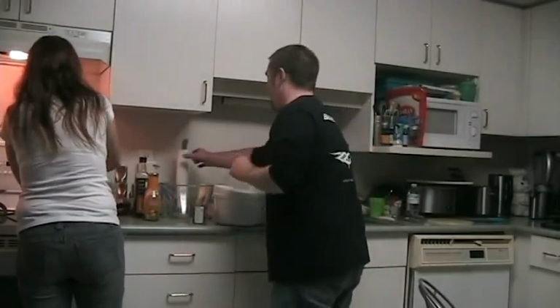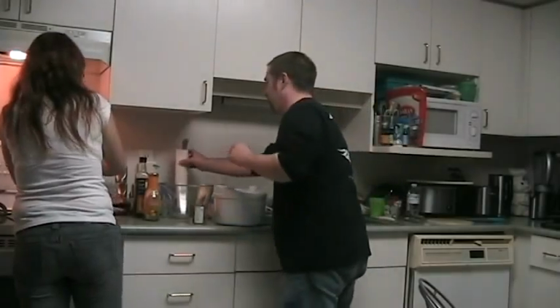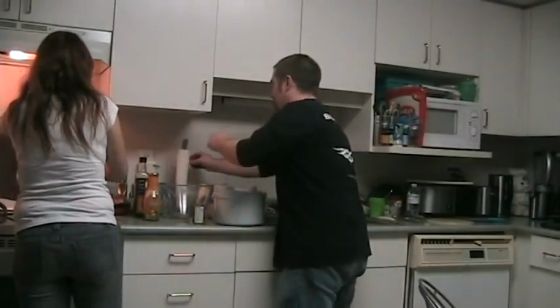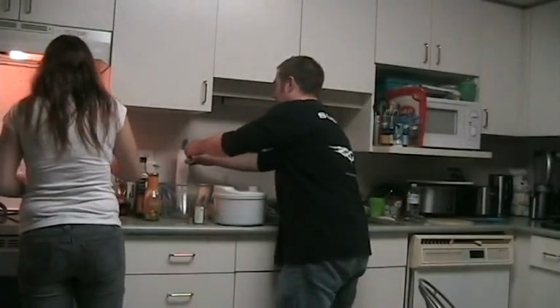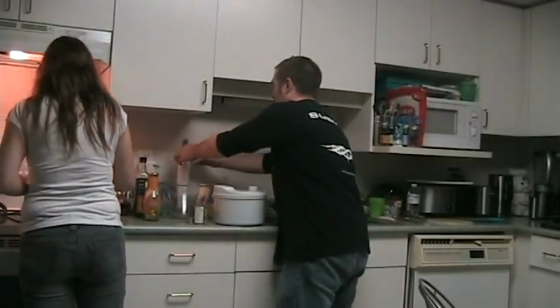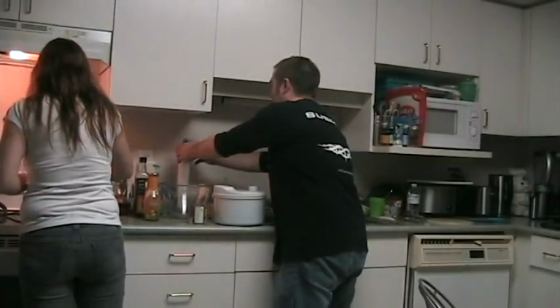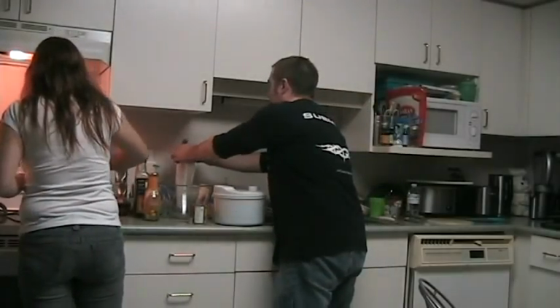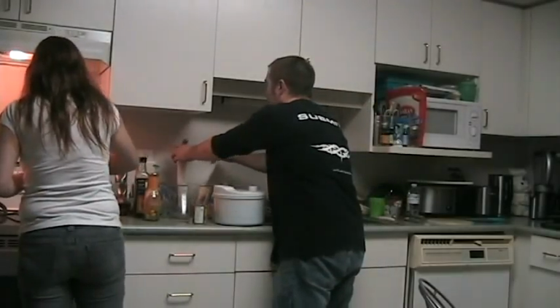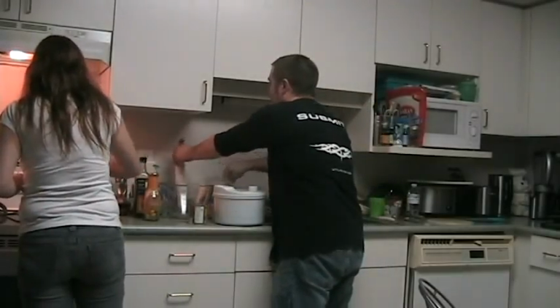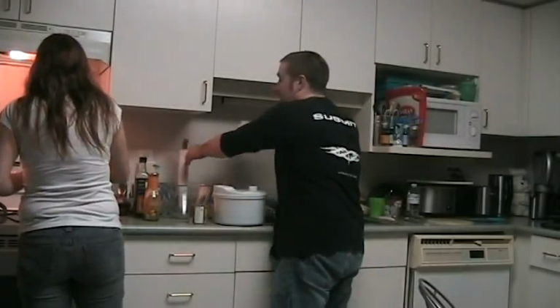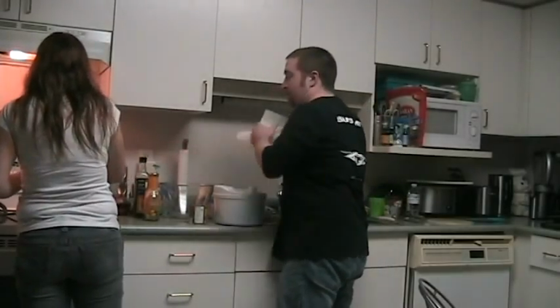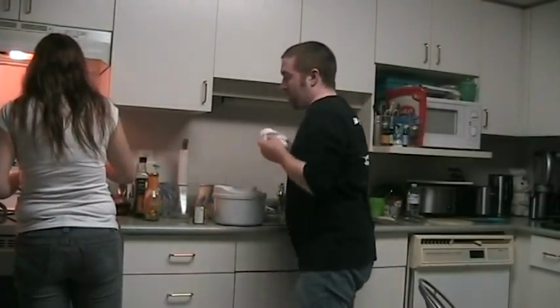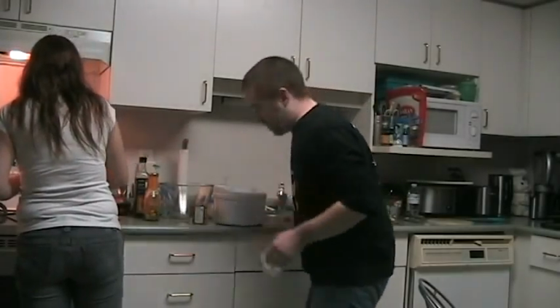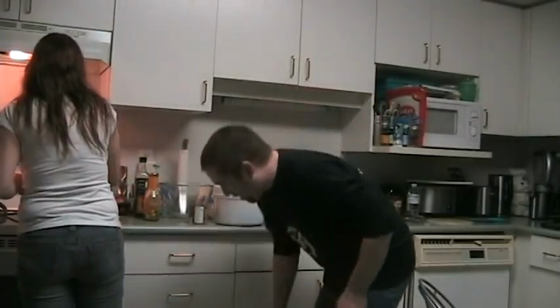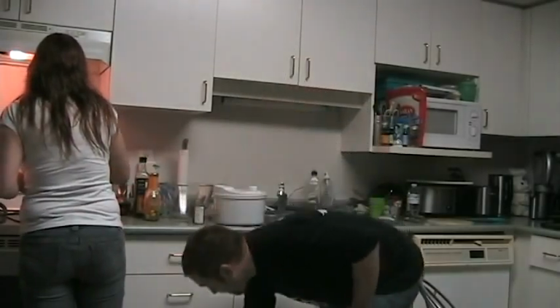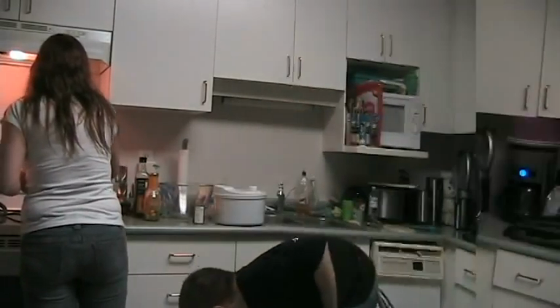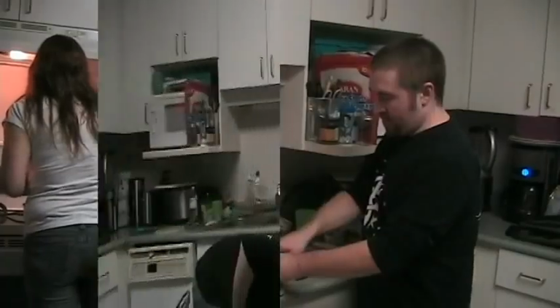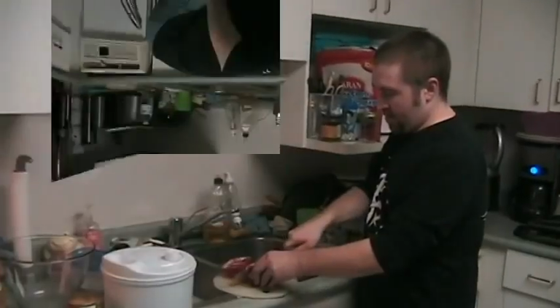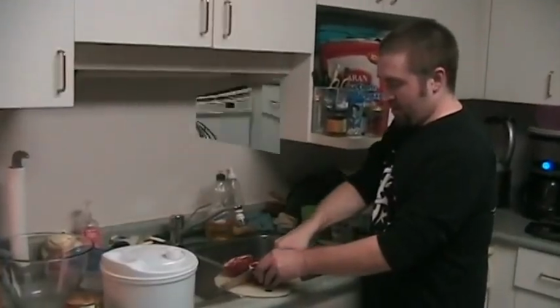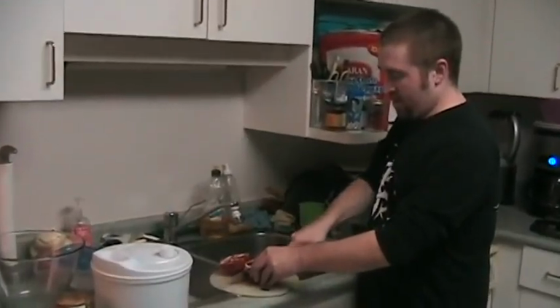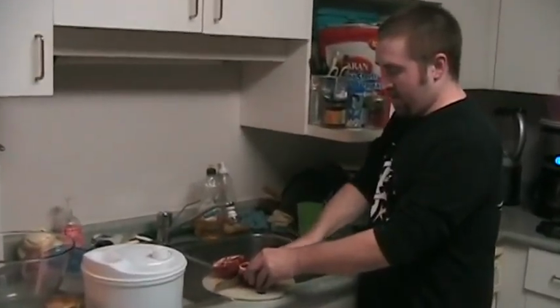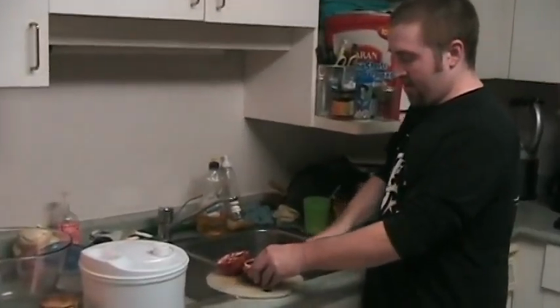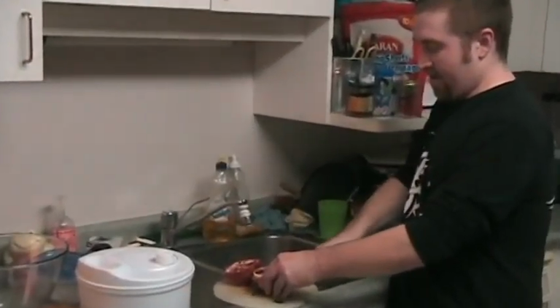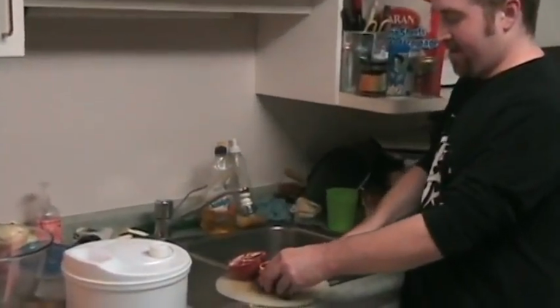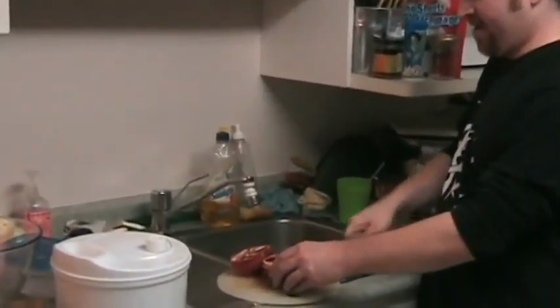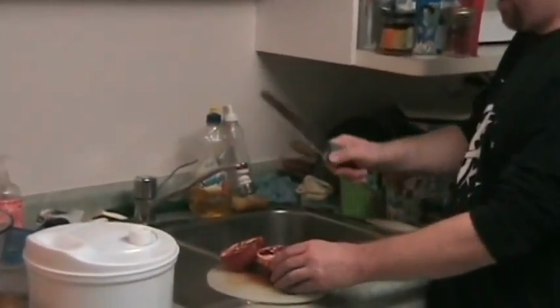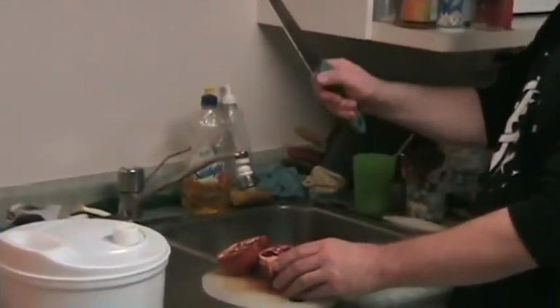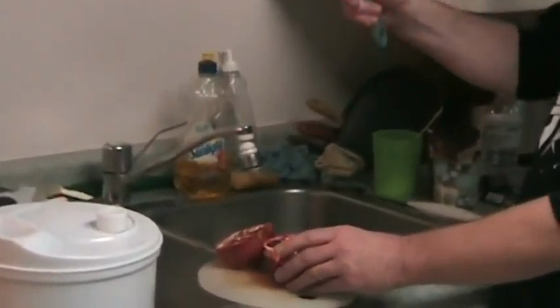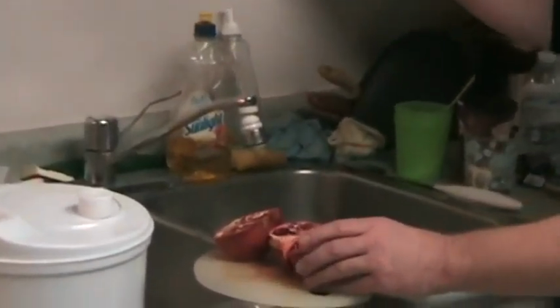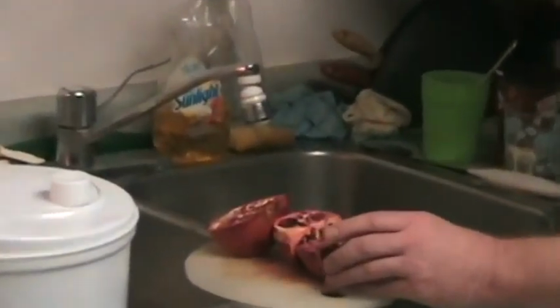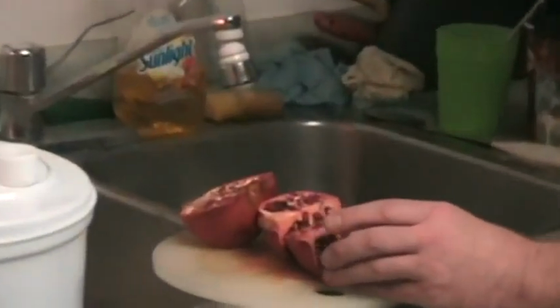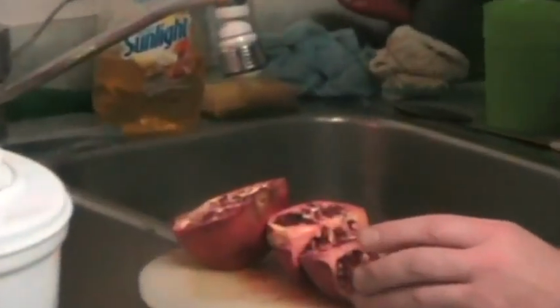Is it time to put the lettuce in the bowl? It might be done. And we're gonna have to cut up a pomegranate. Ow, fuck — I just cut myself.